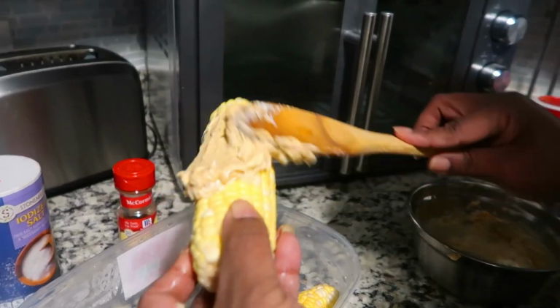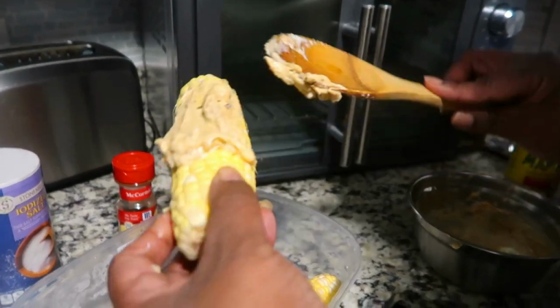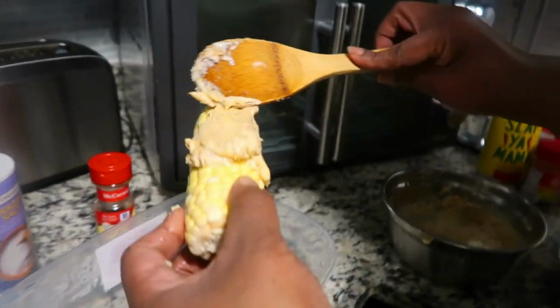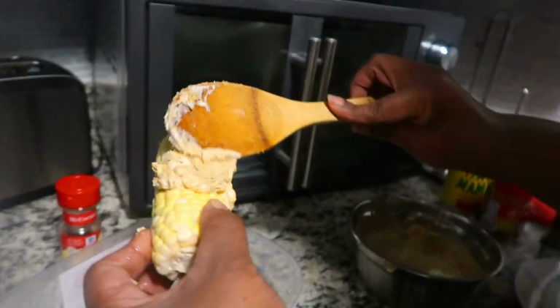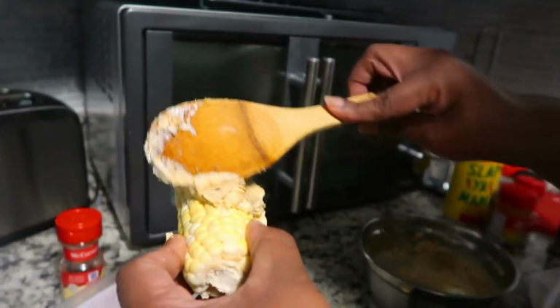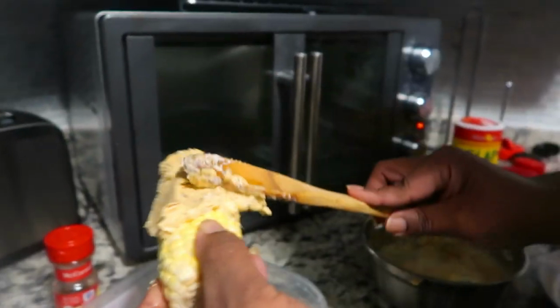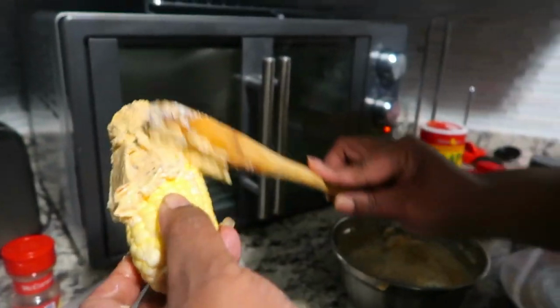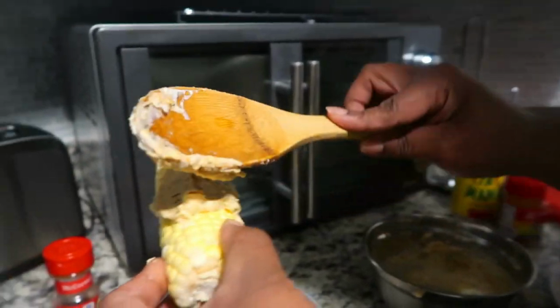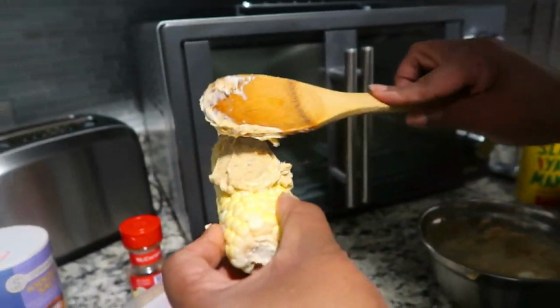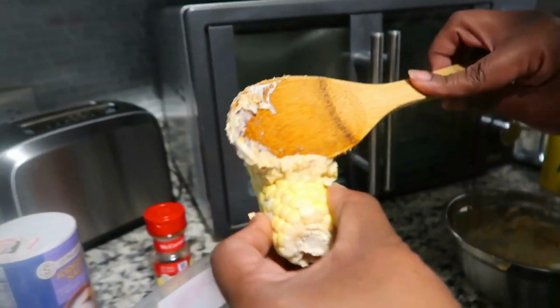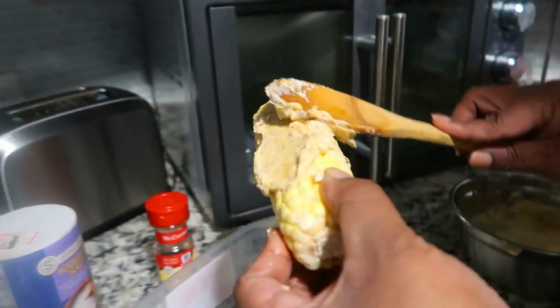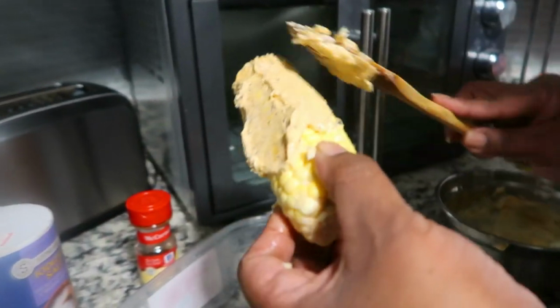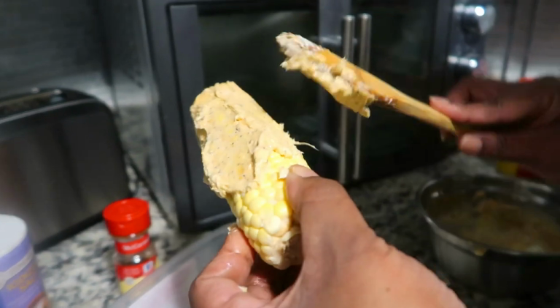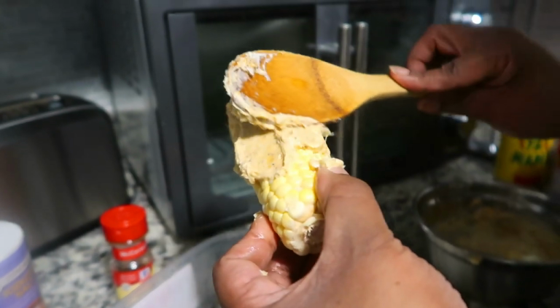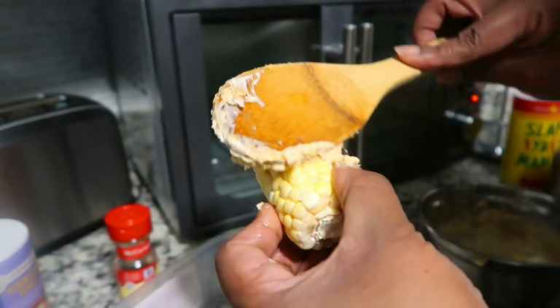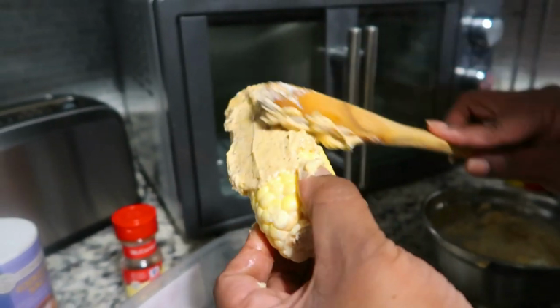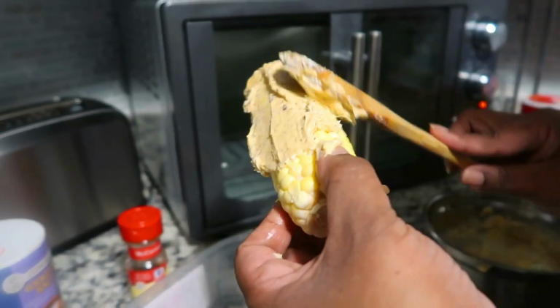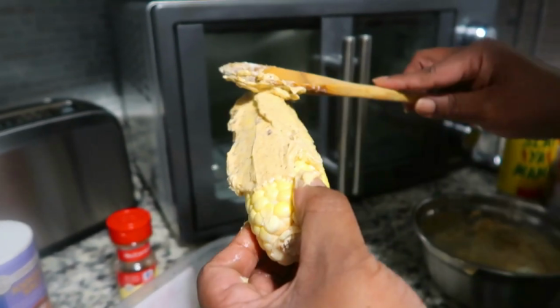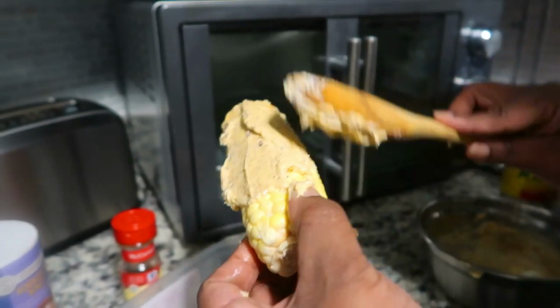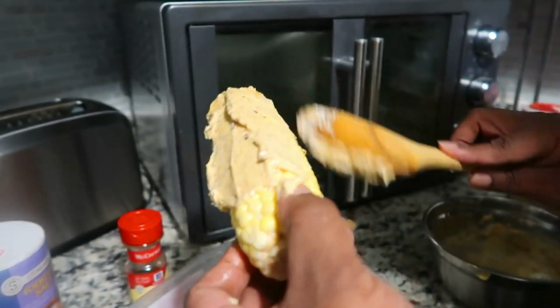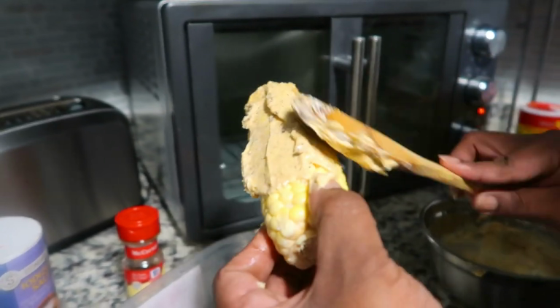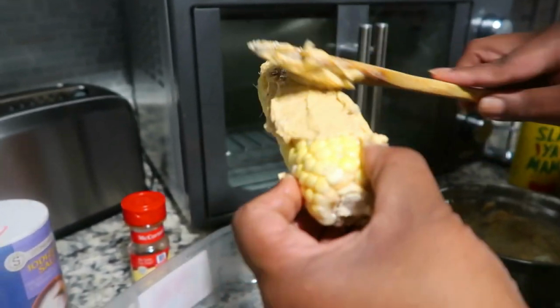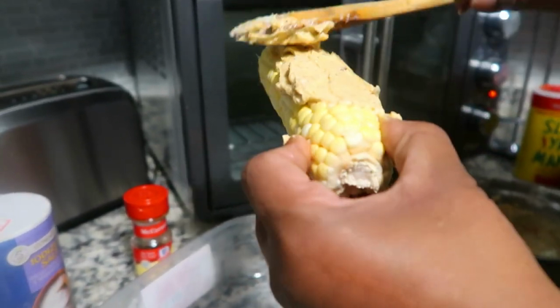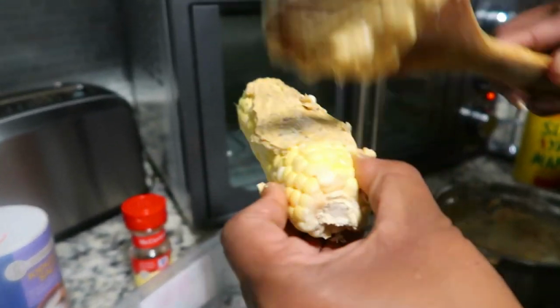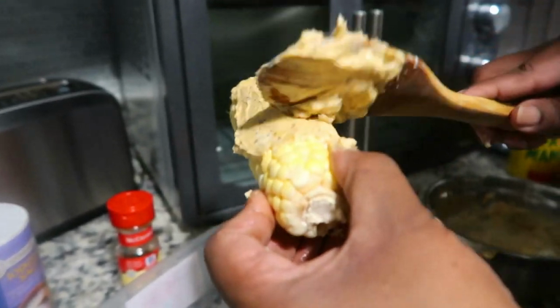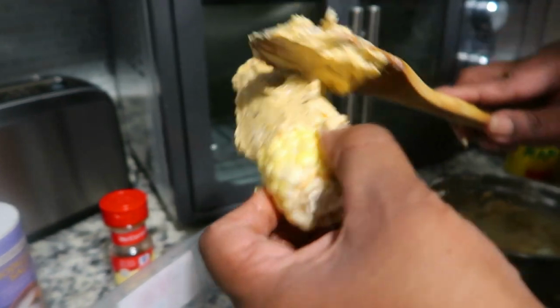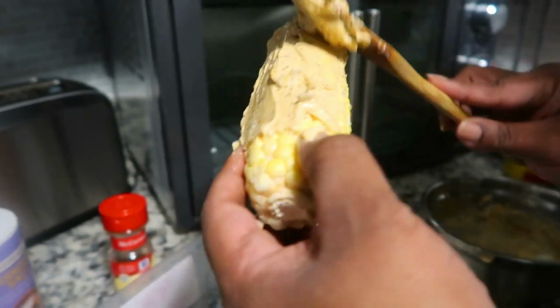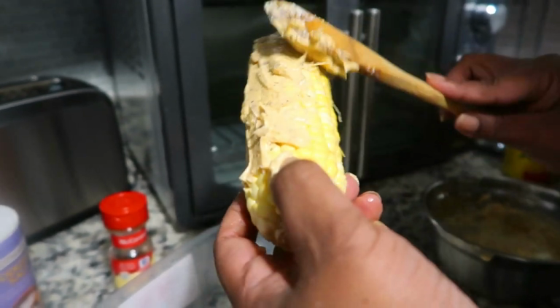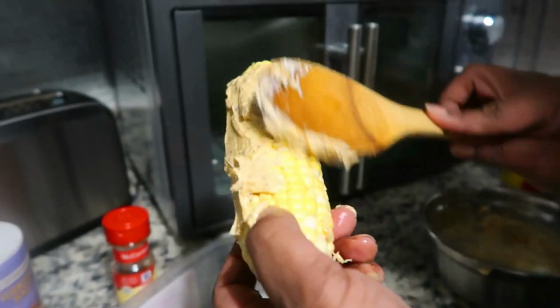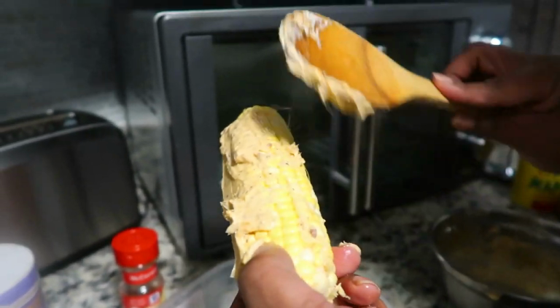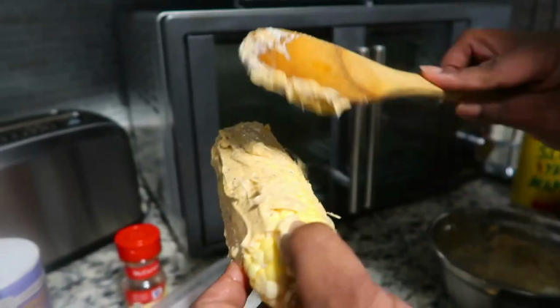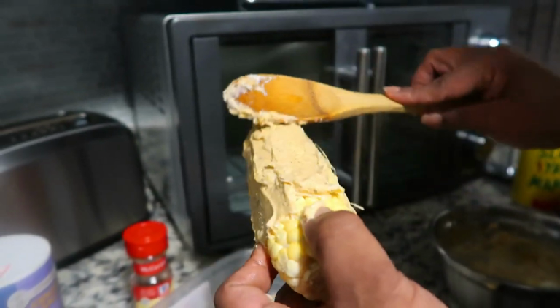If you have some of this butter mixture left over, do not throw it away. You can make toast and use this - you can use it for whatever you want. It's really really good.